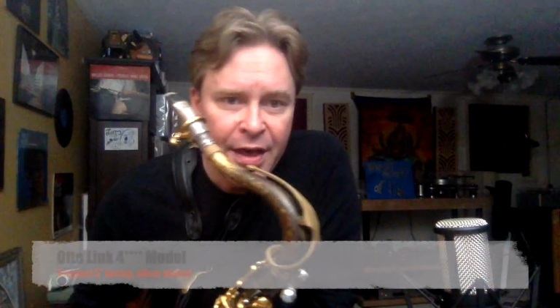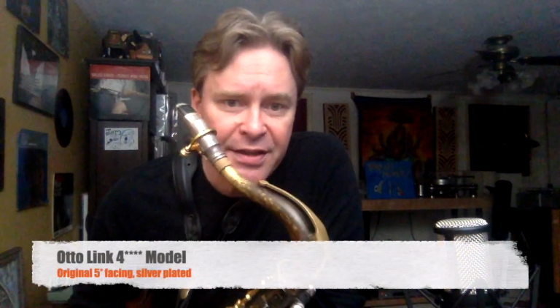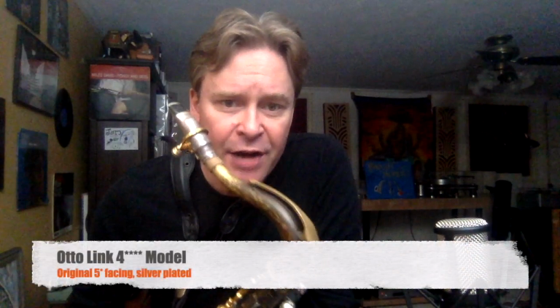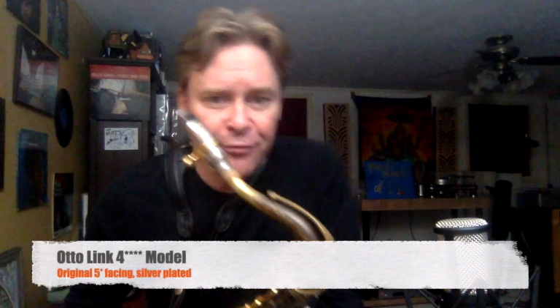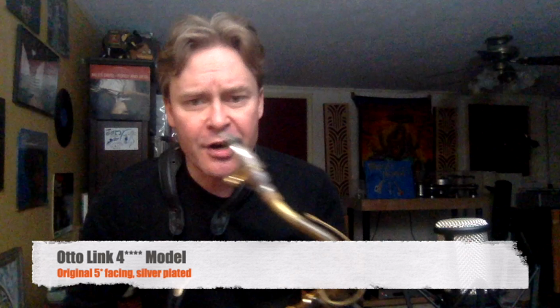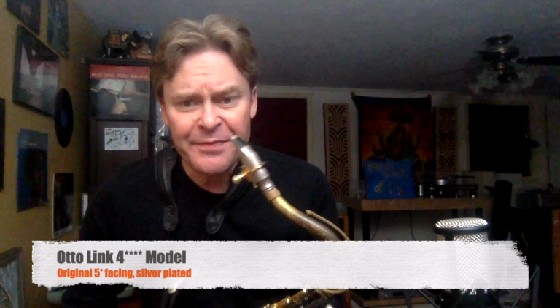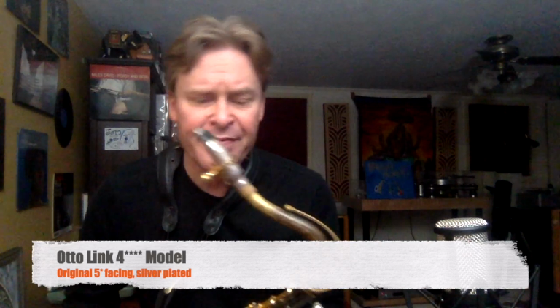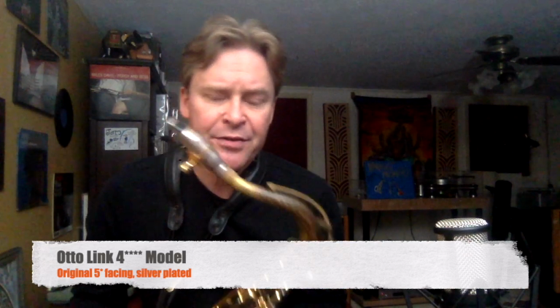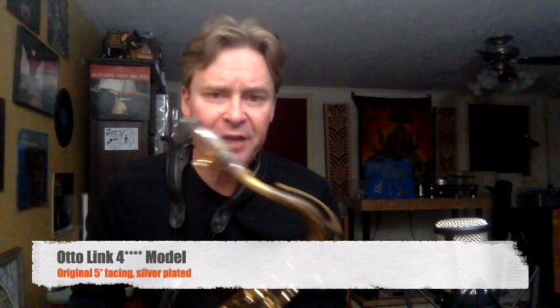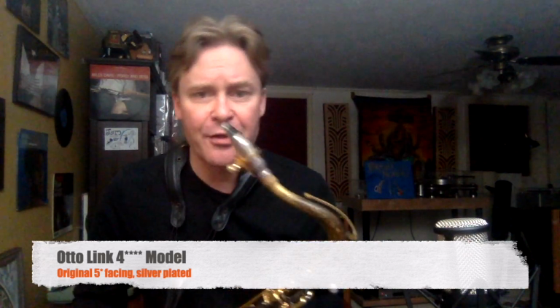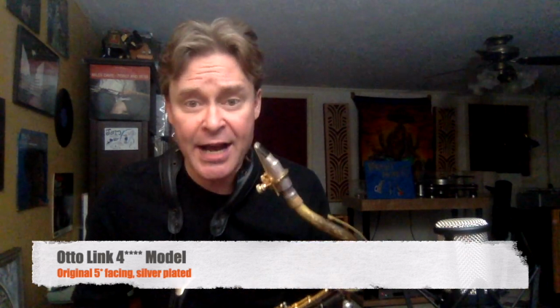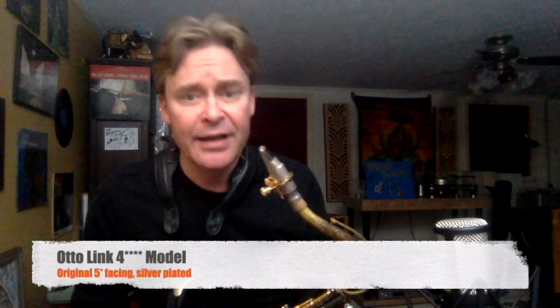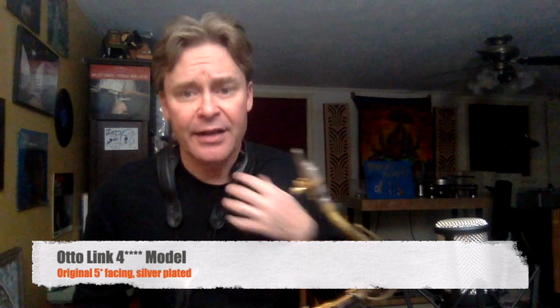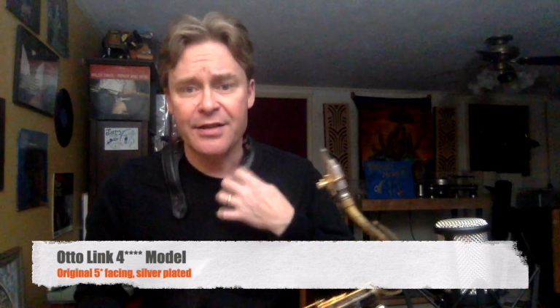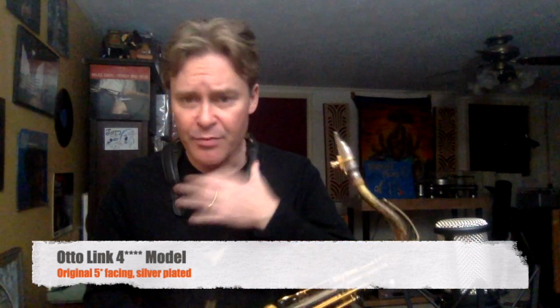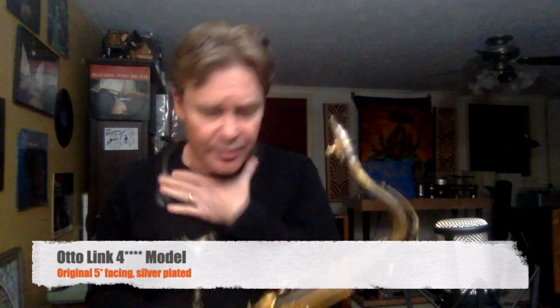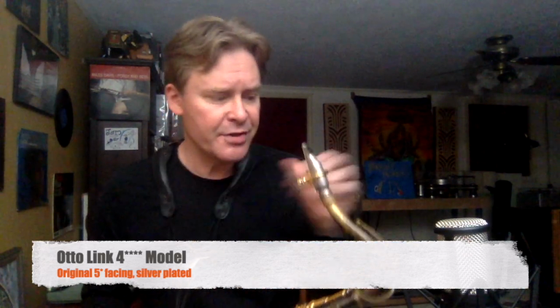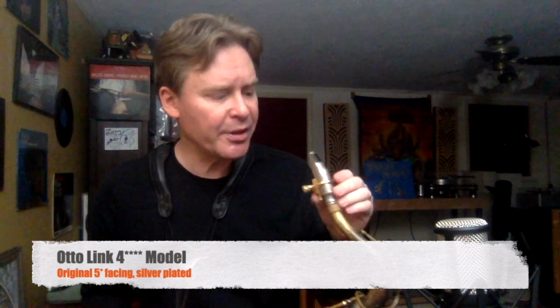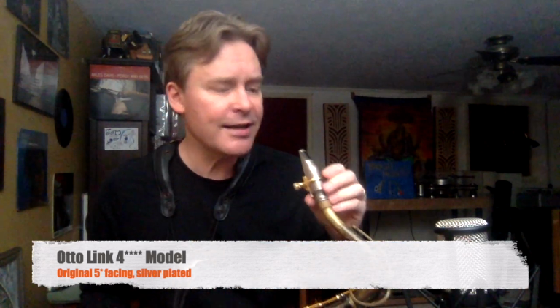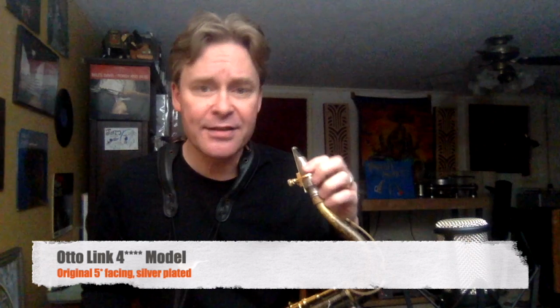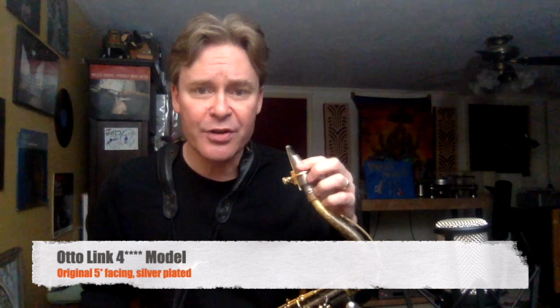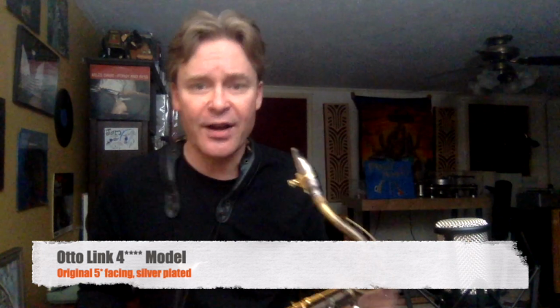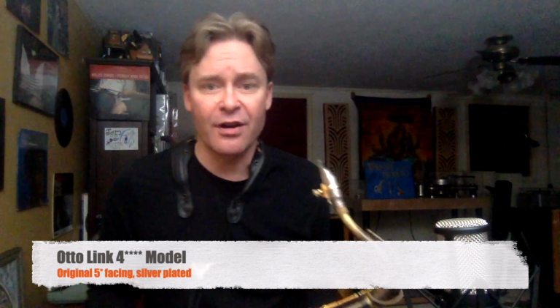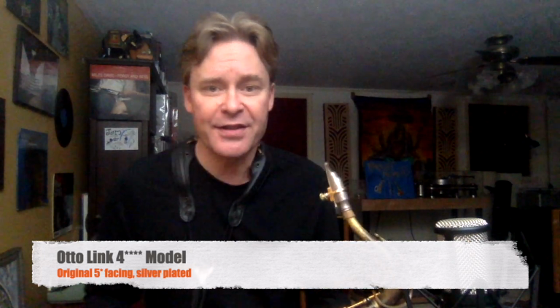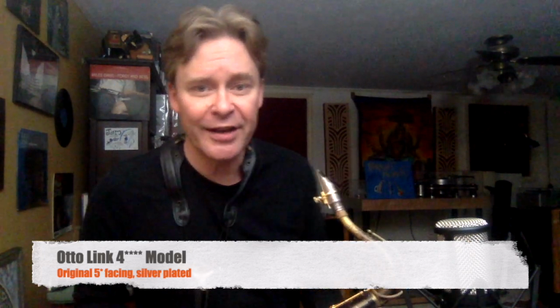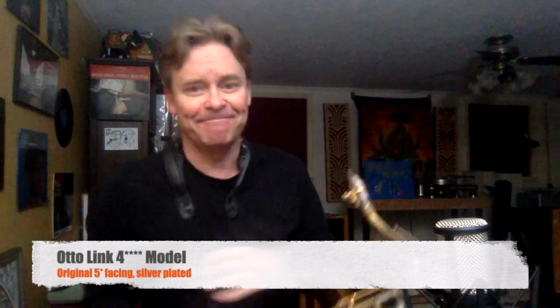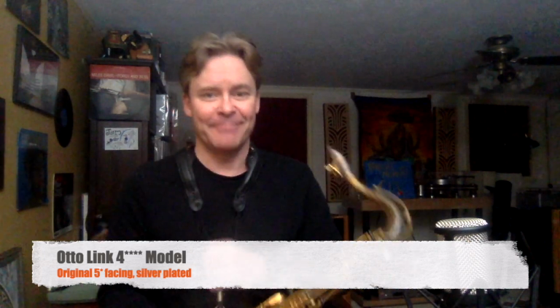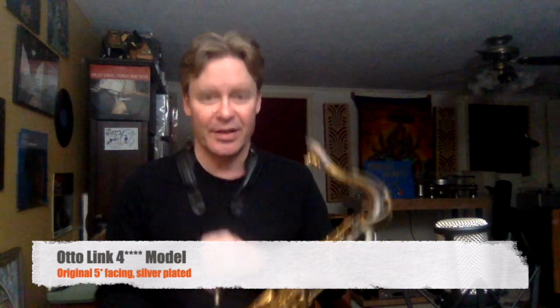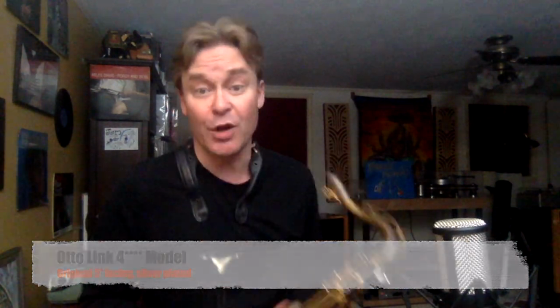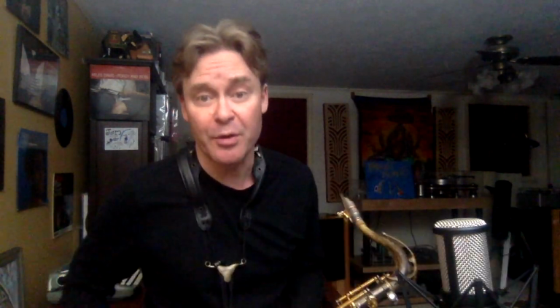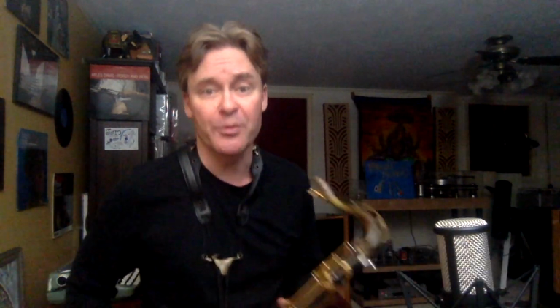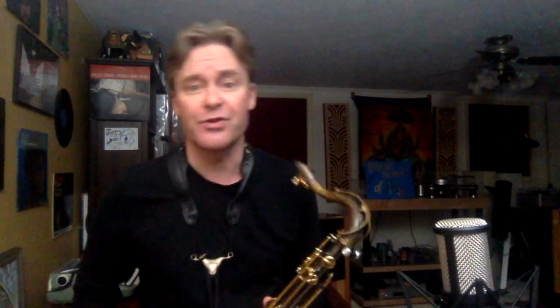This is an Otto Link 4-star model. It's from 1939. It's silver-plated, and it has the original 5-star facing on it. And it belonged to one of my former teachers also.